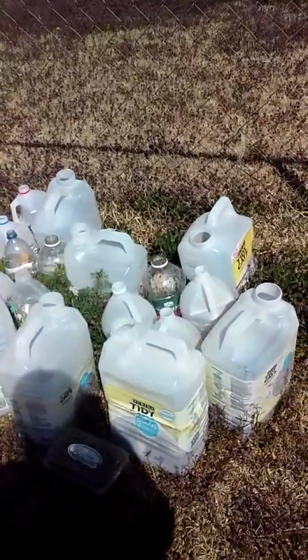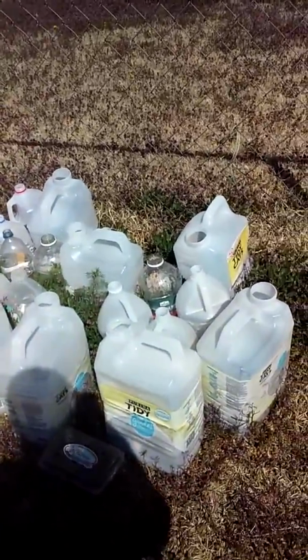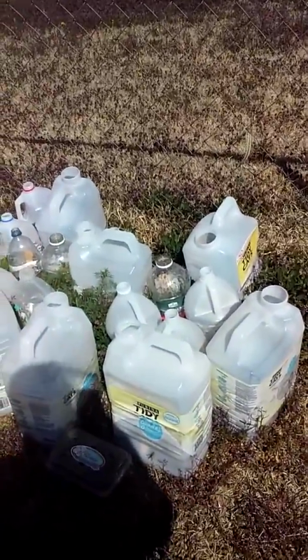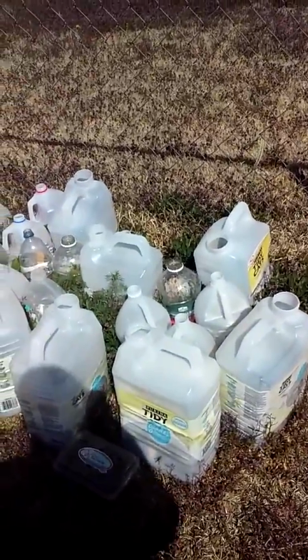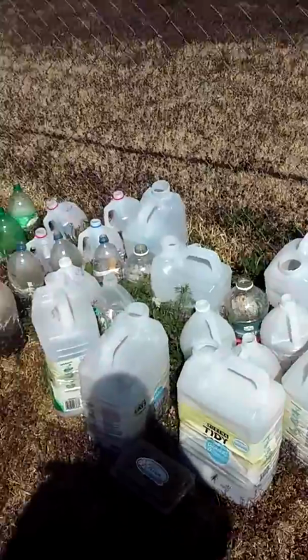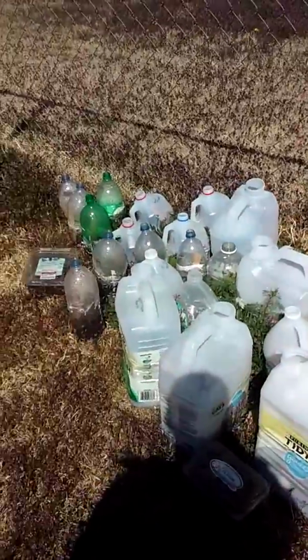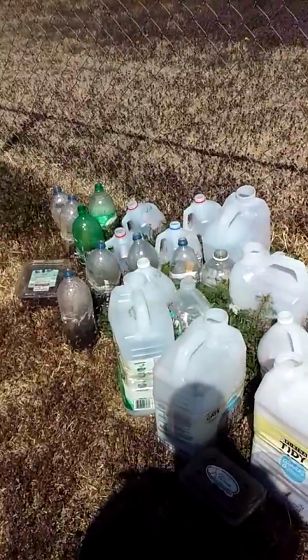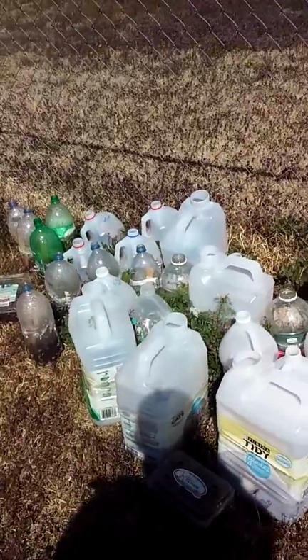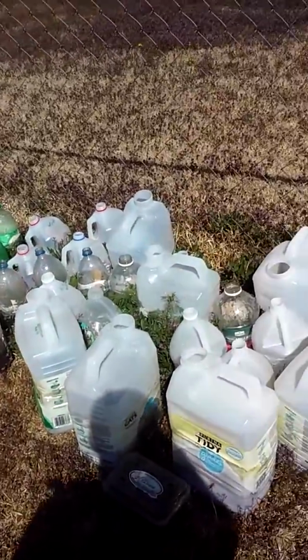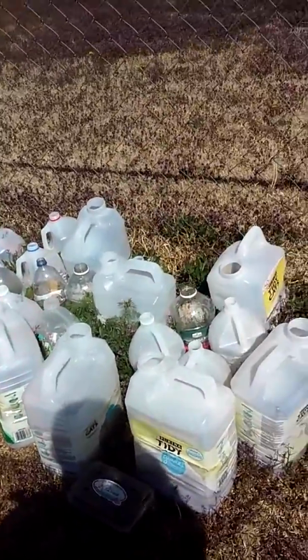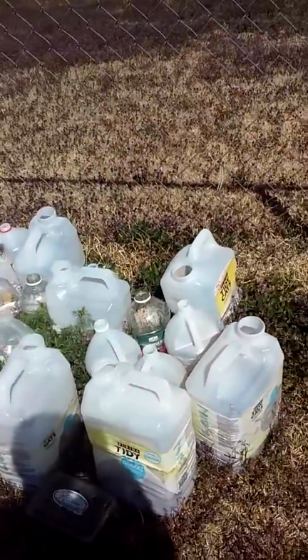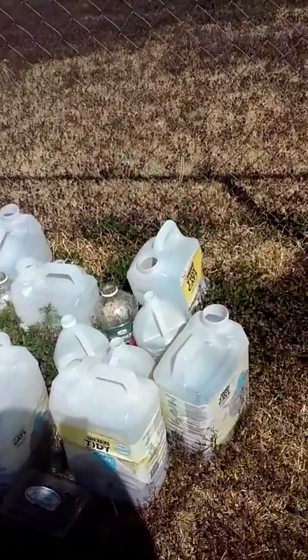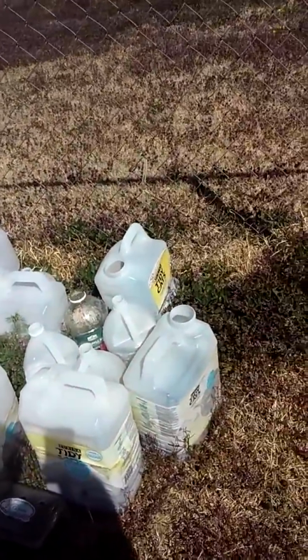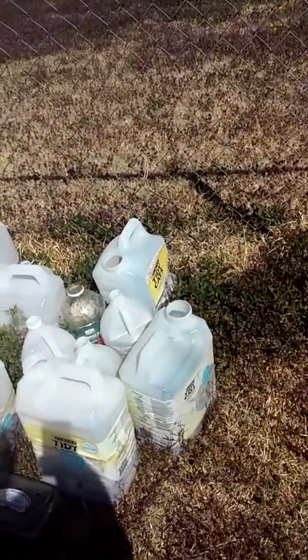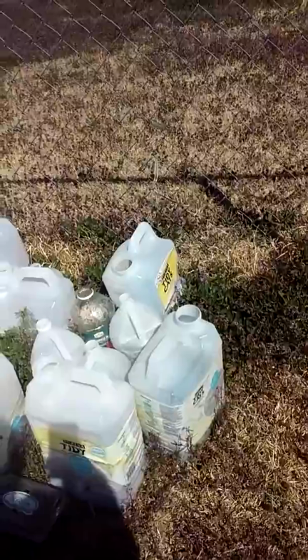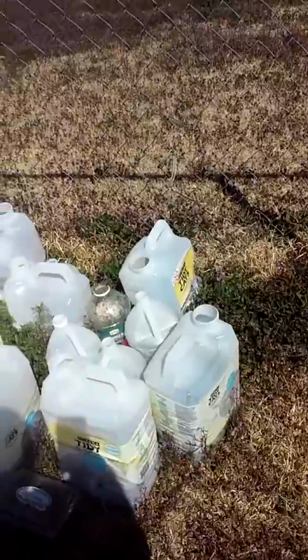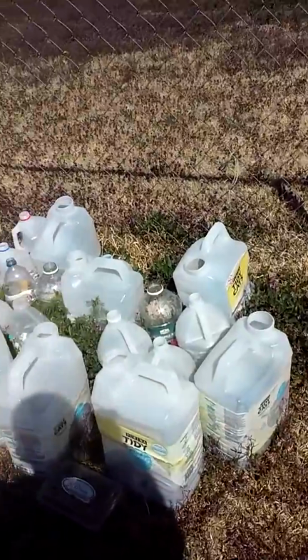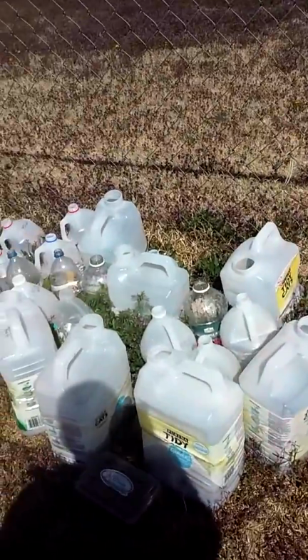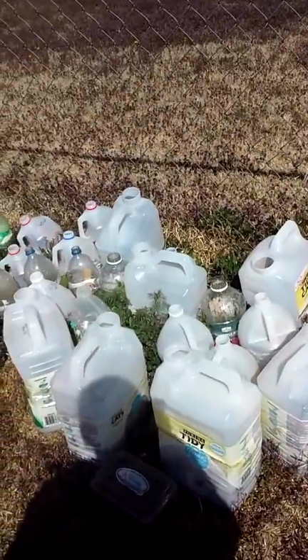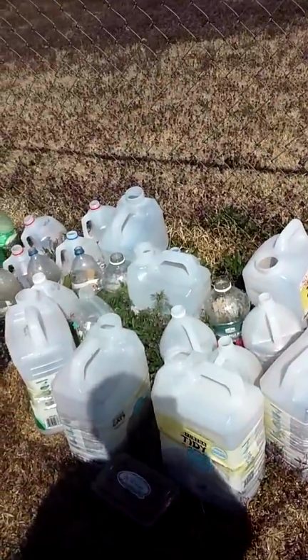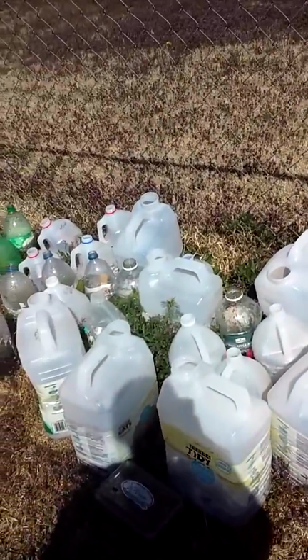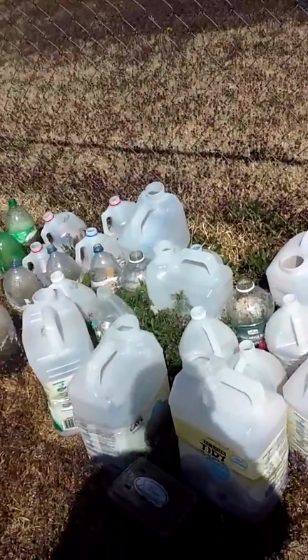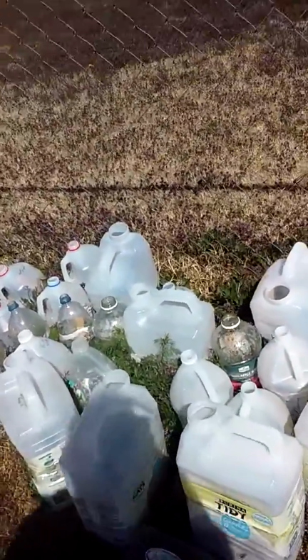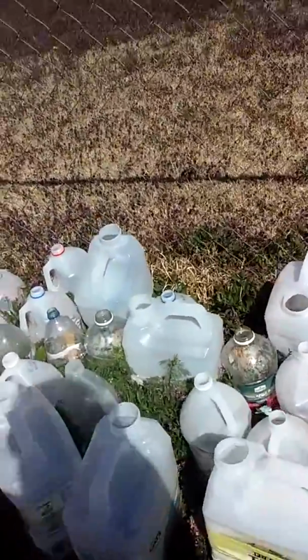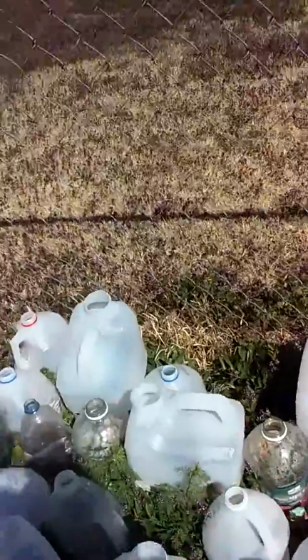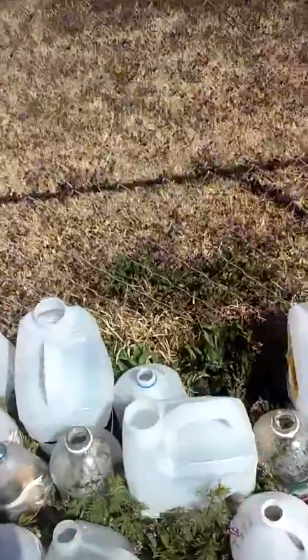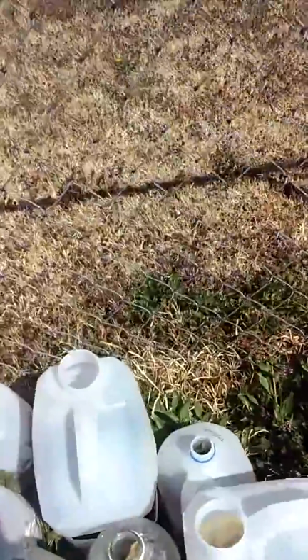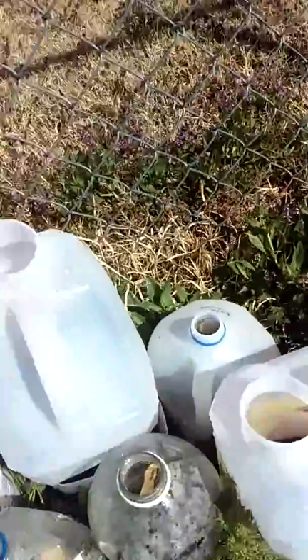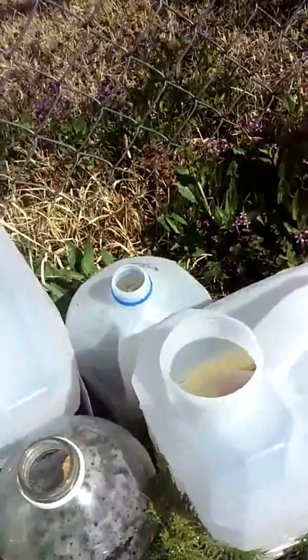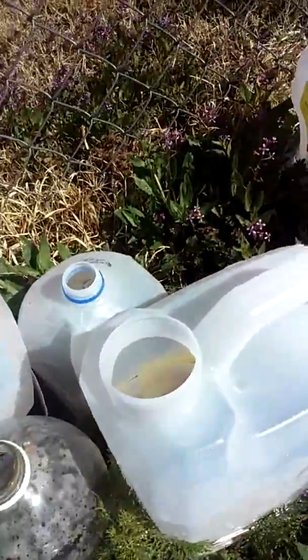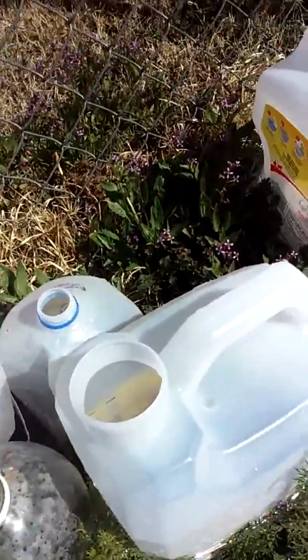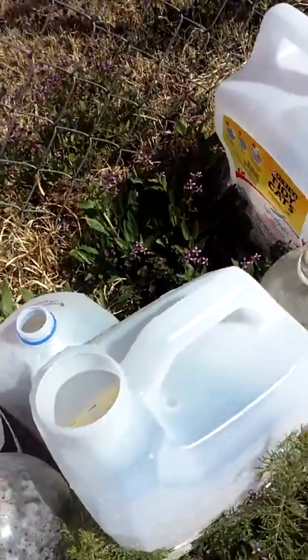We have beefsteak tomatoes, roma tomatoes, cherry tomatoes, summer squash. Pickles — pickles died. They gave up.